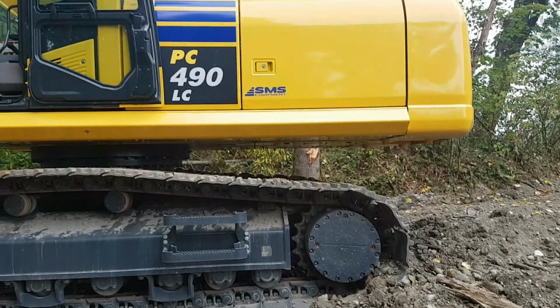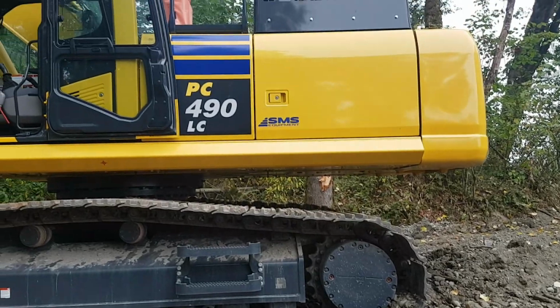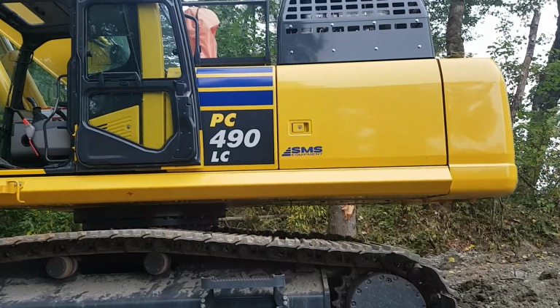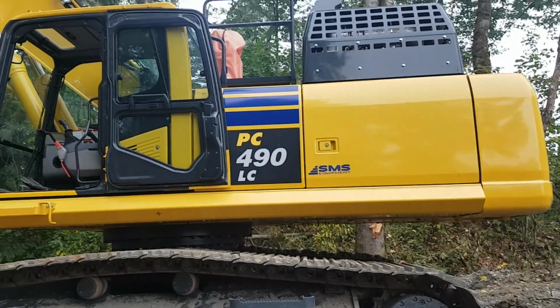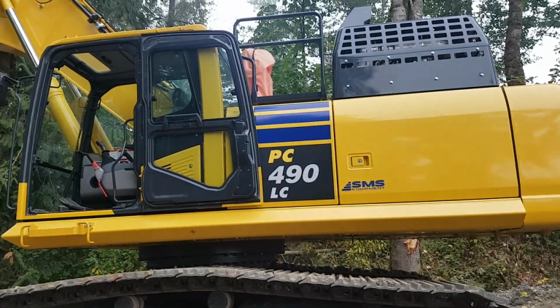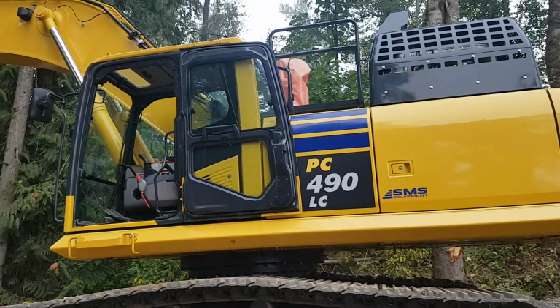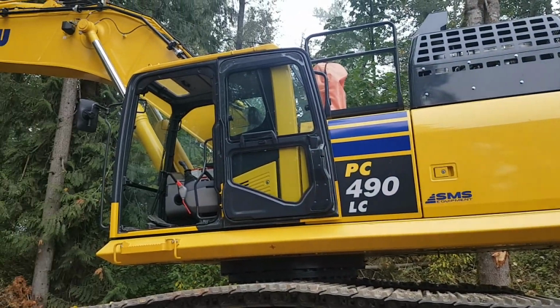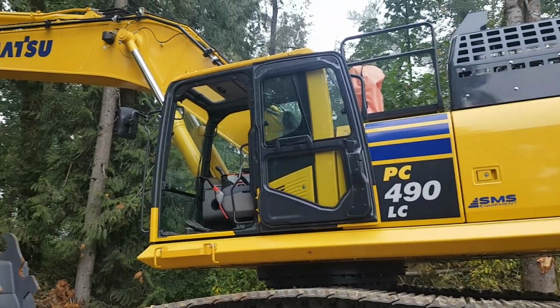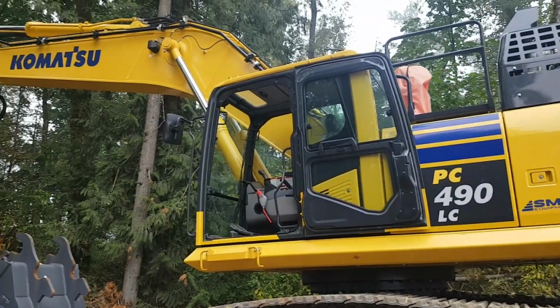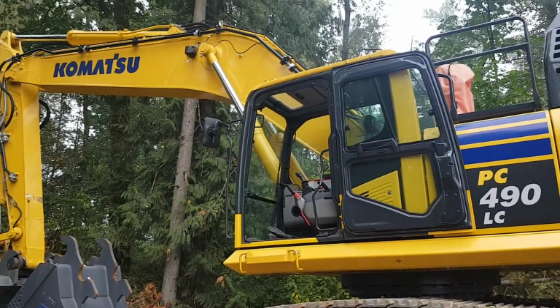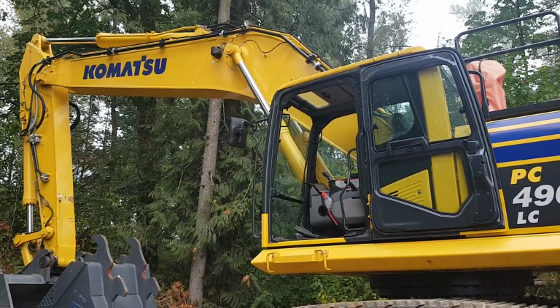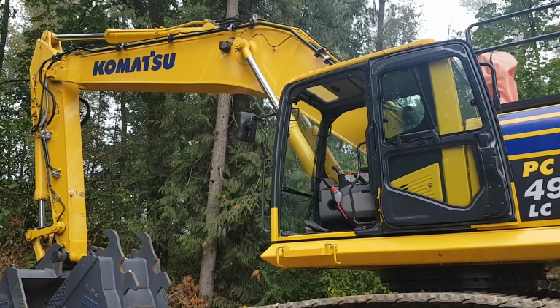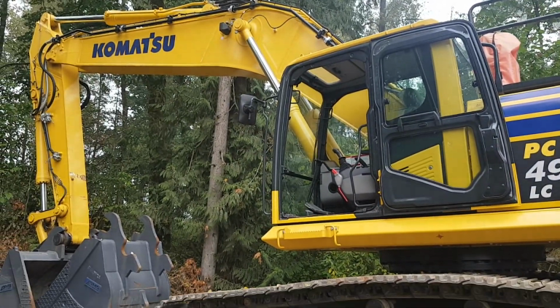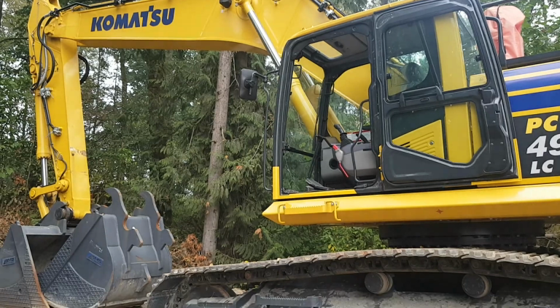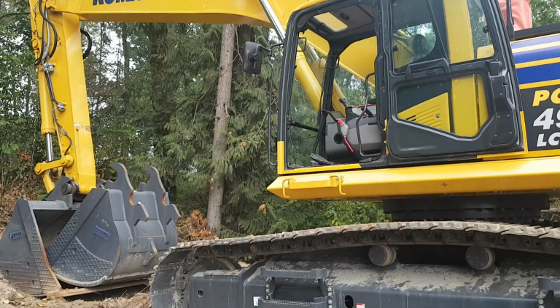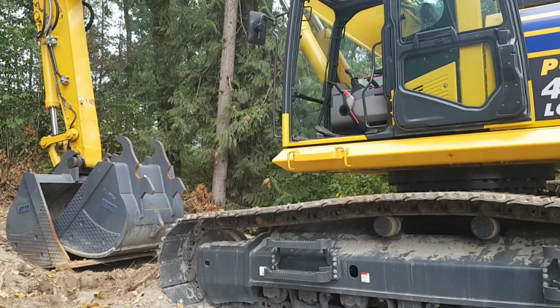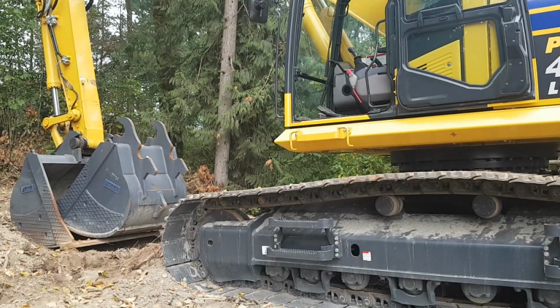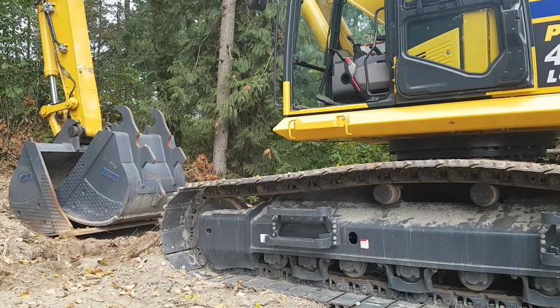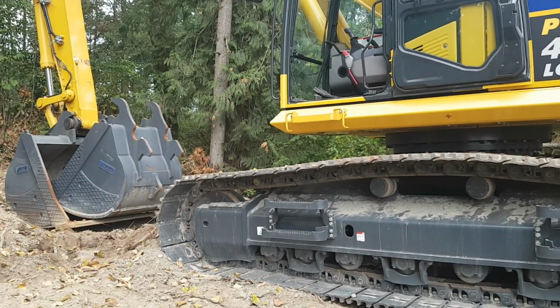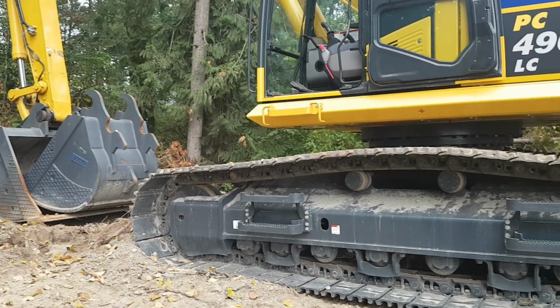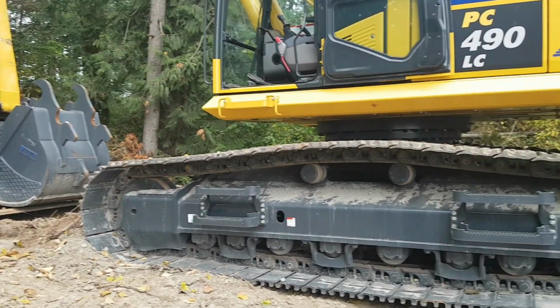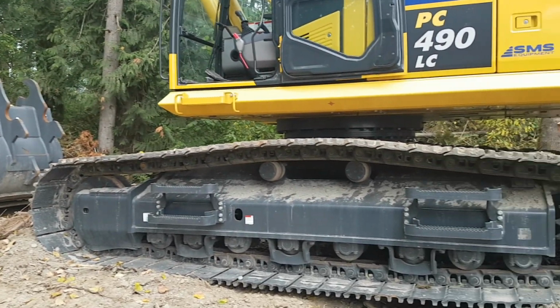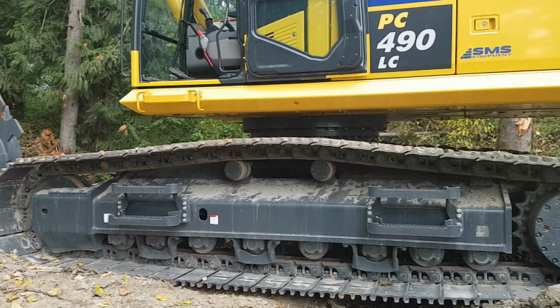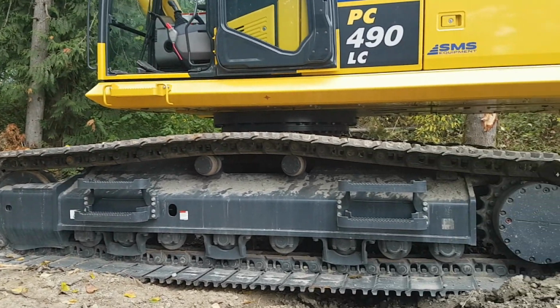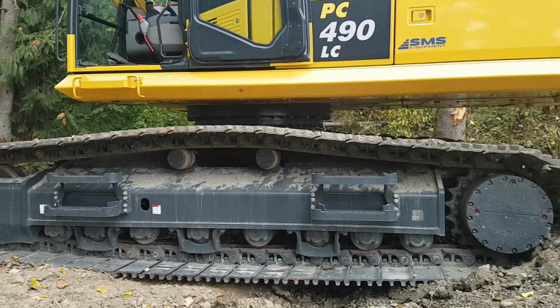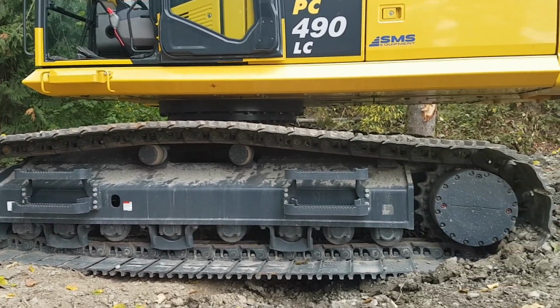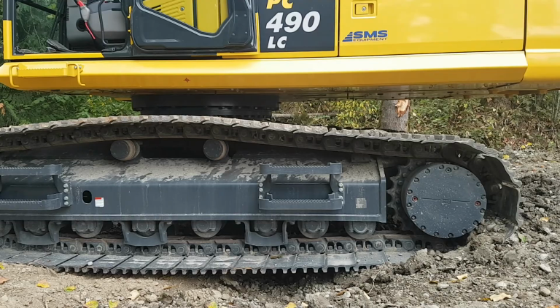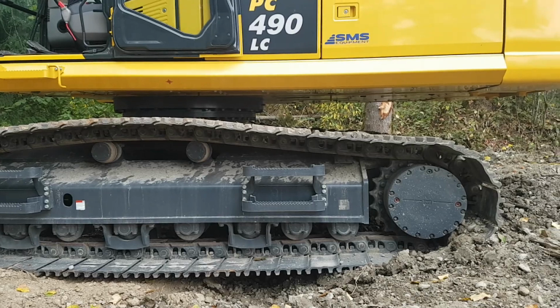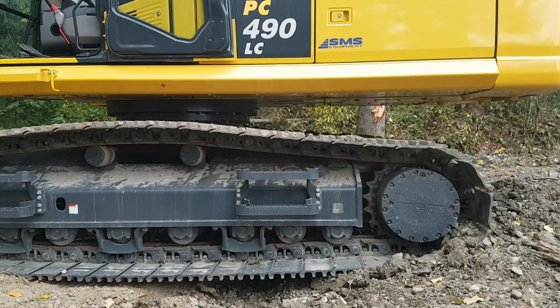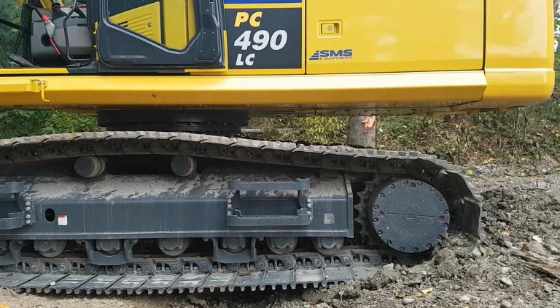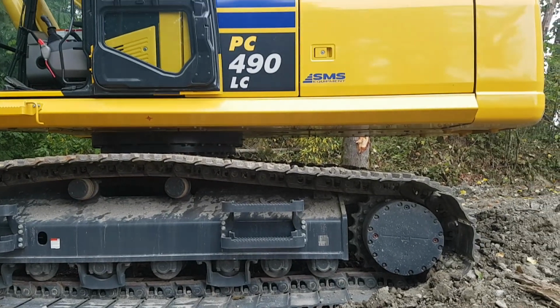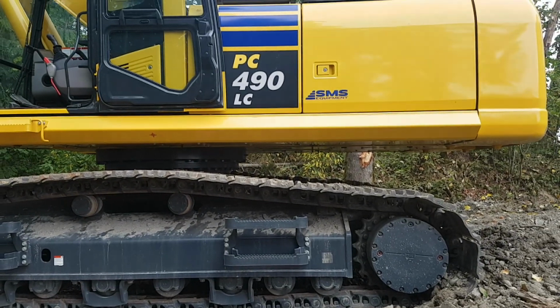So there it is — I can't even get far enough back to fit the whole thing in one frame. The Komatsu PC-490. We're going to give this thing a good tryout this week.